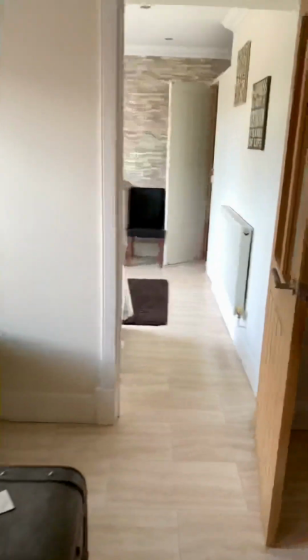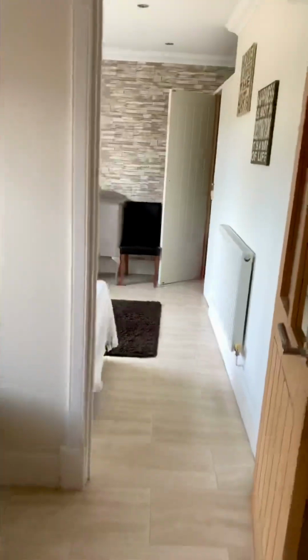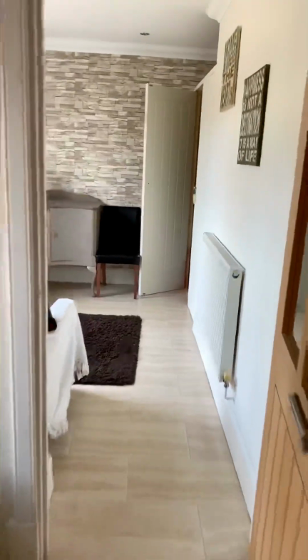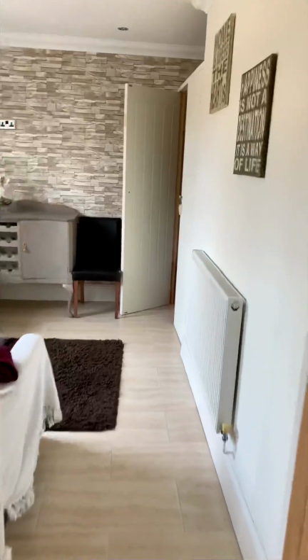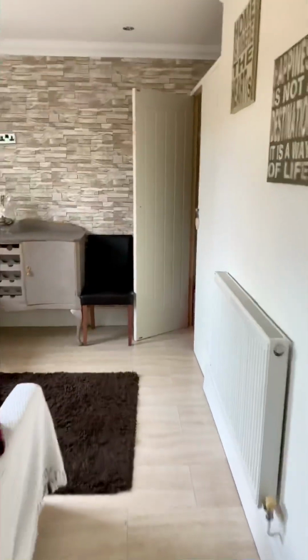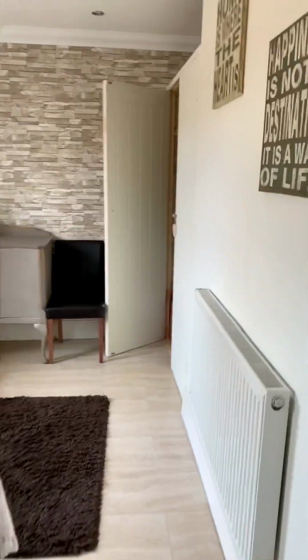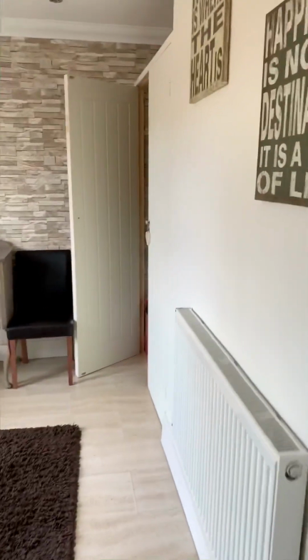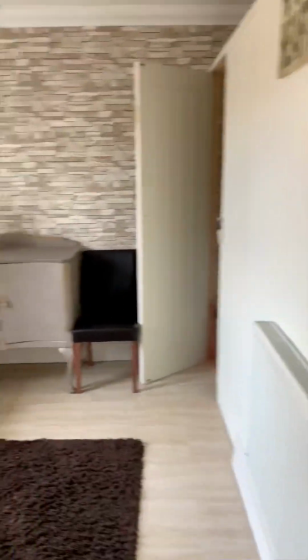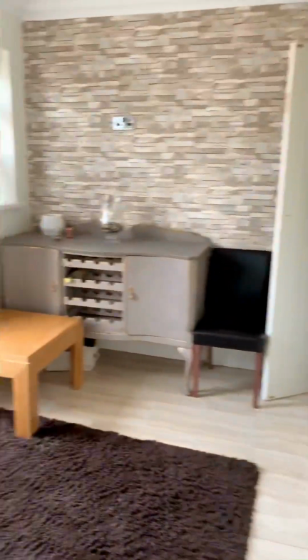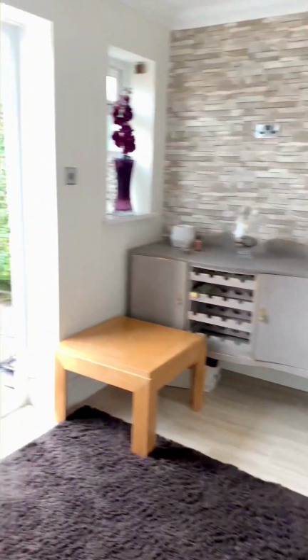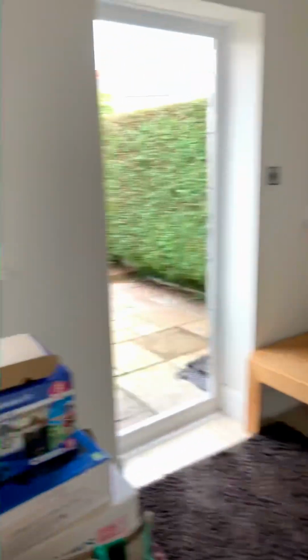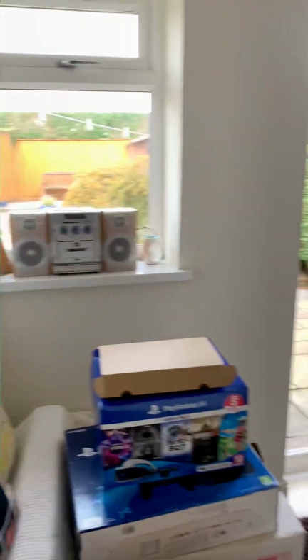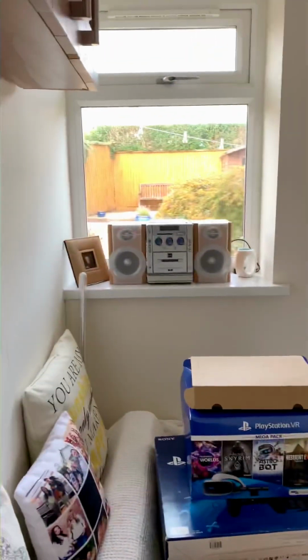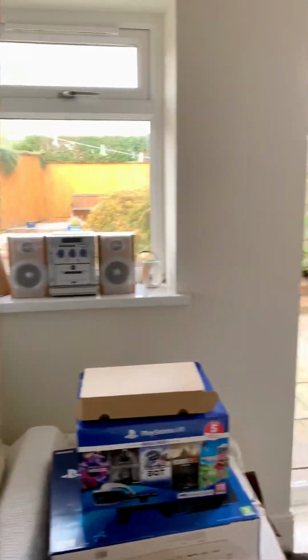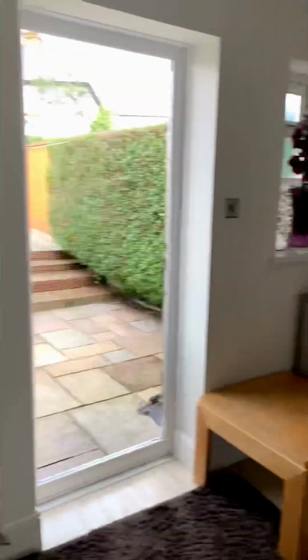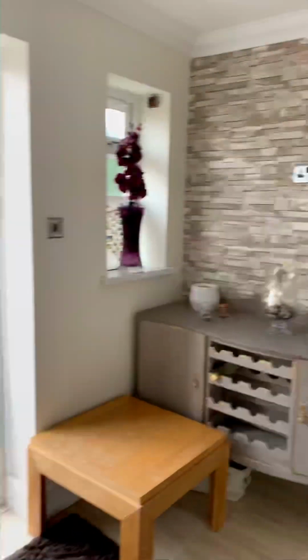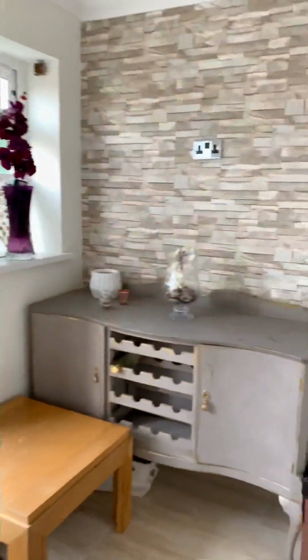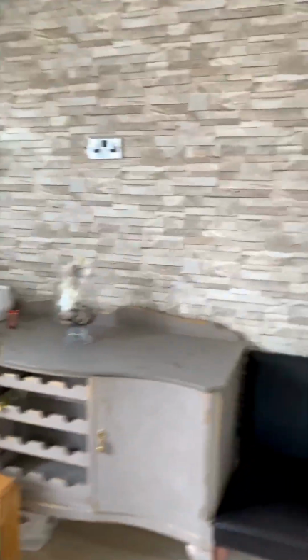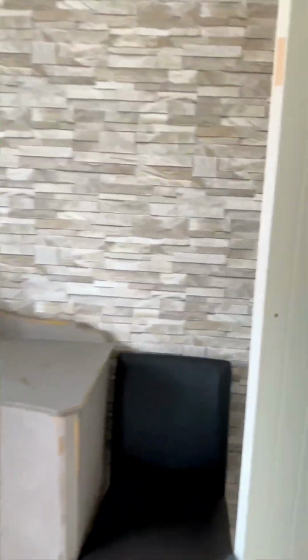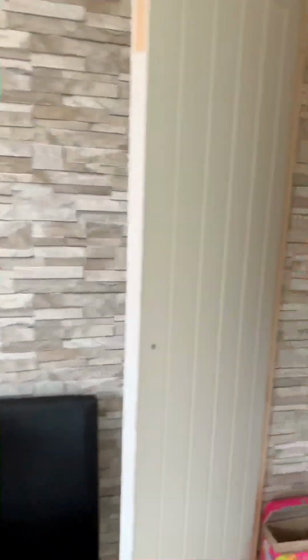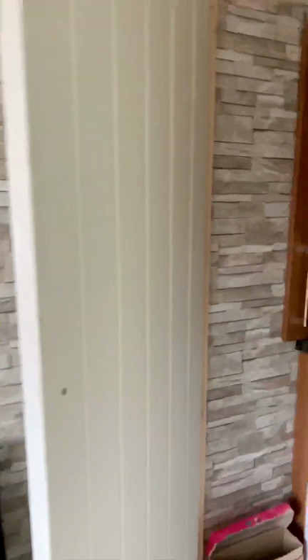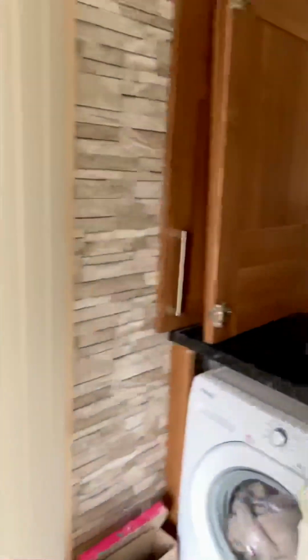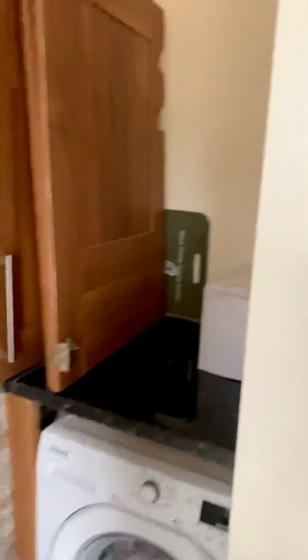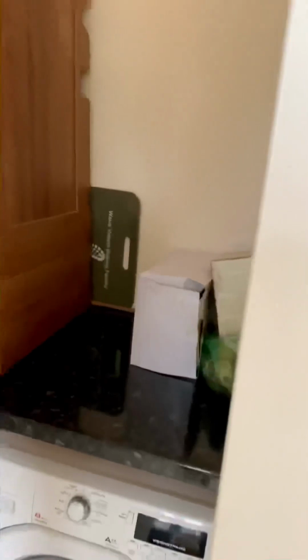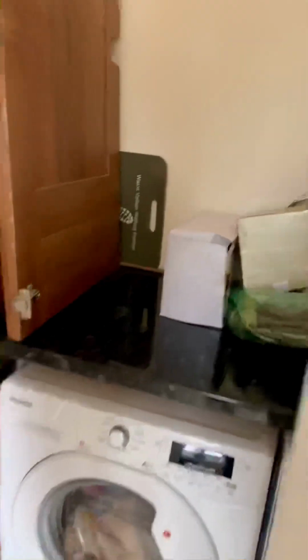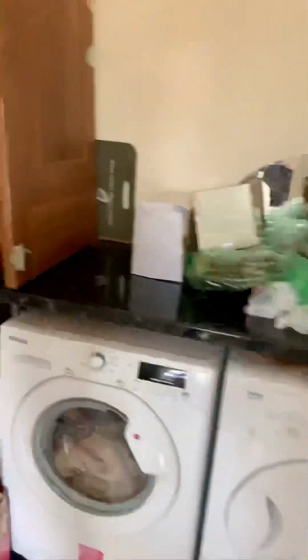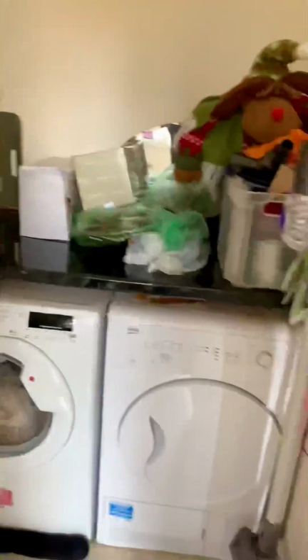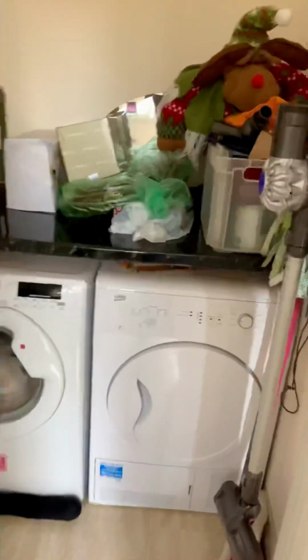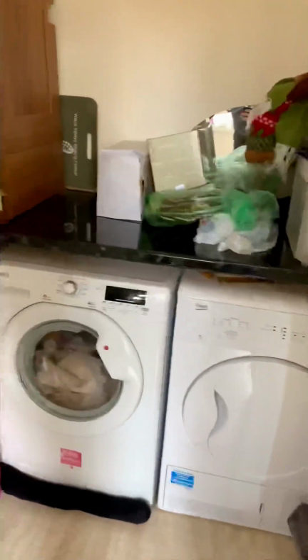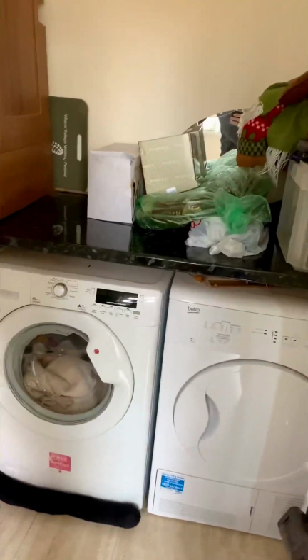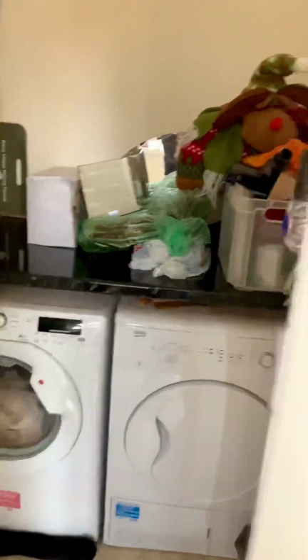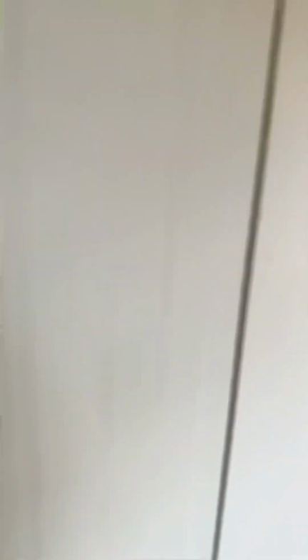Moving through into what we call the utility room, which can obviously be used as a child's playroom or indeed a home office. In the cupboards here we have the tumble dryer and washing machine.